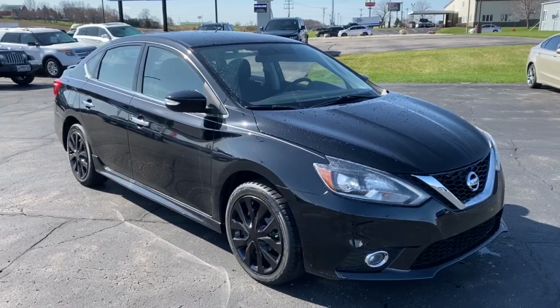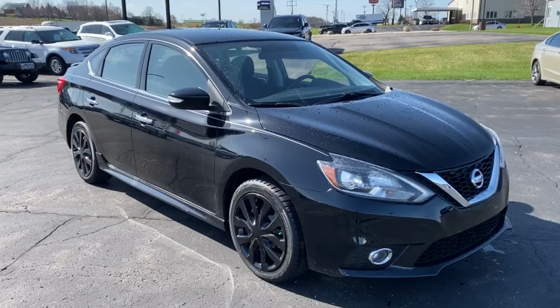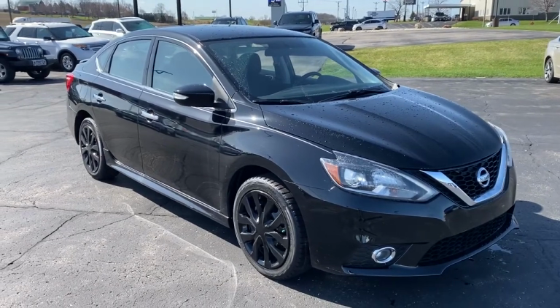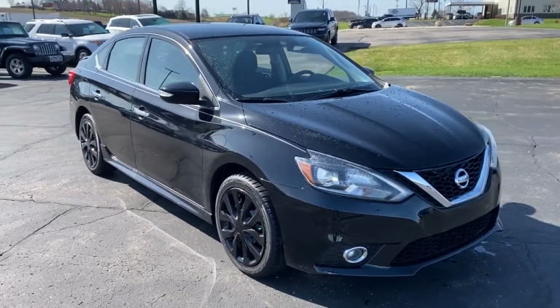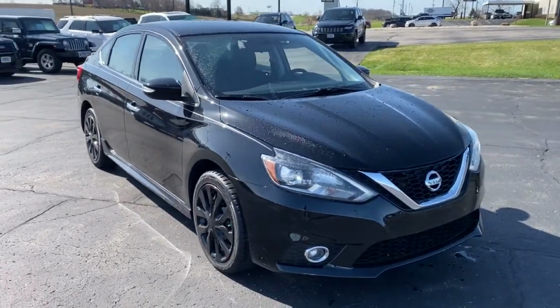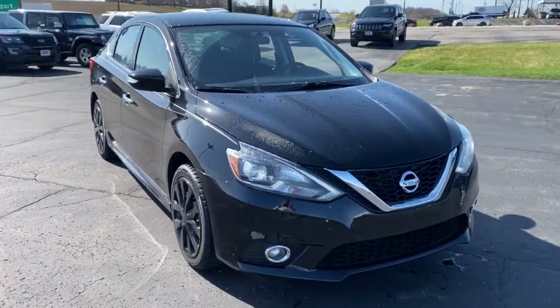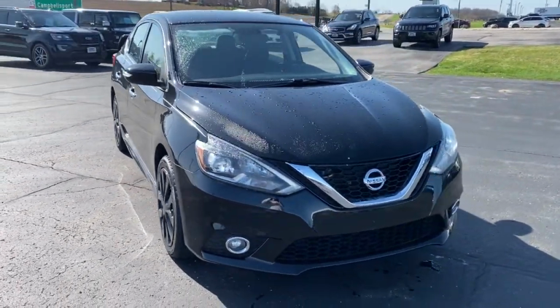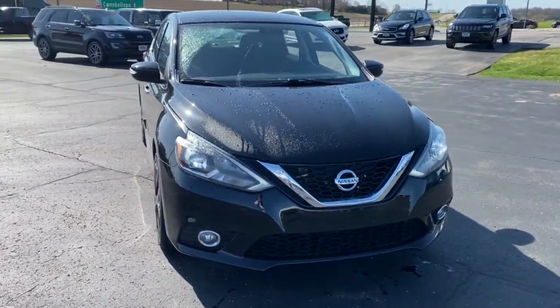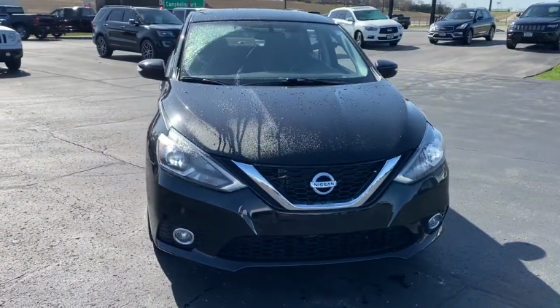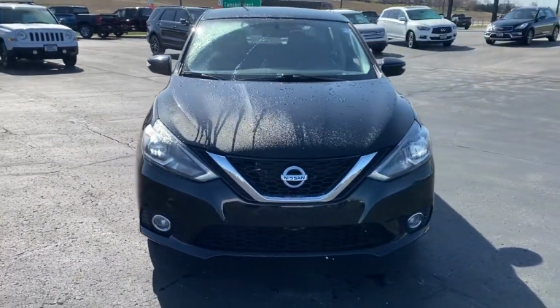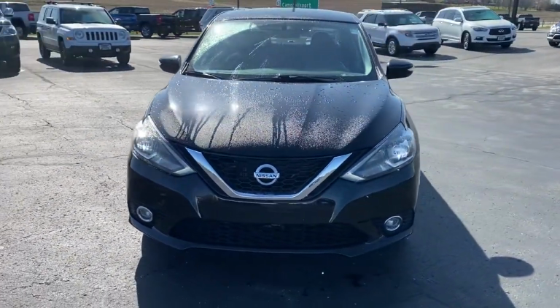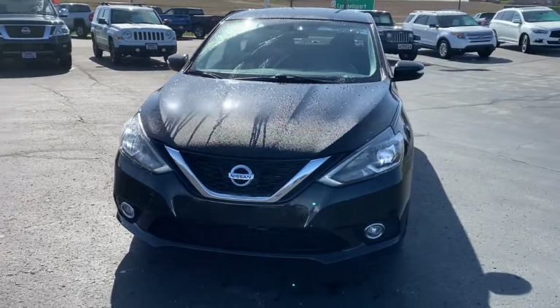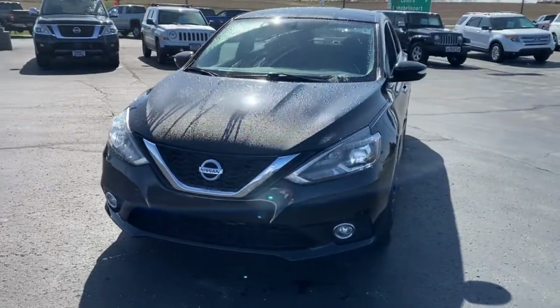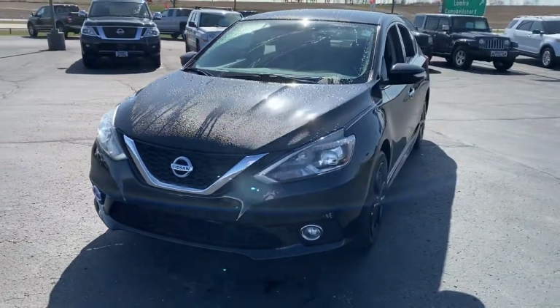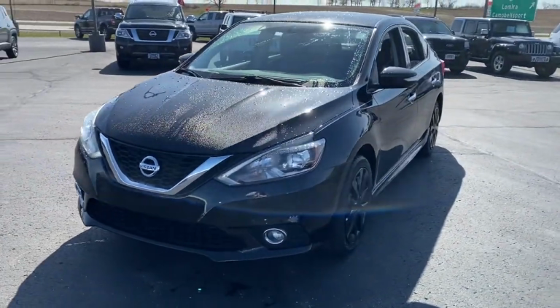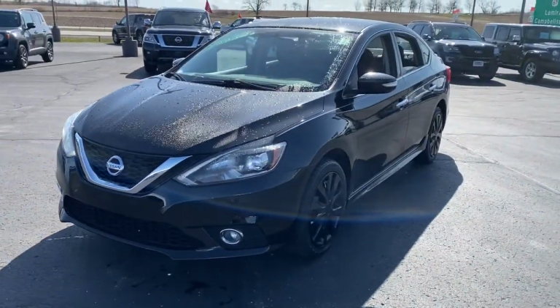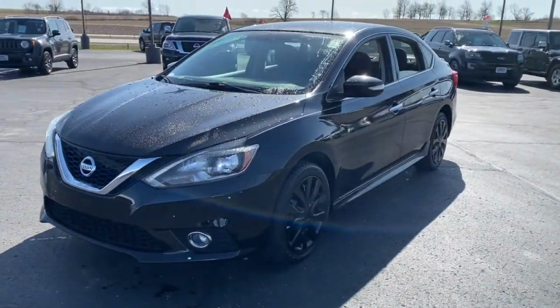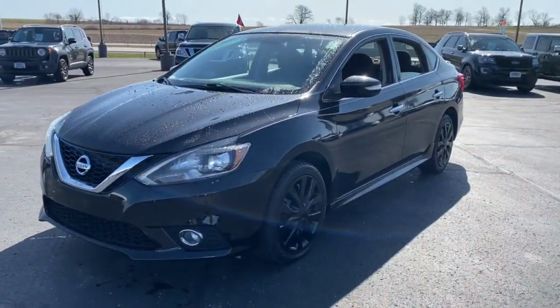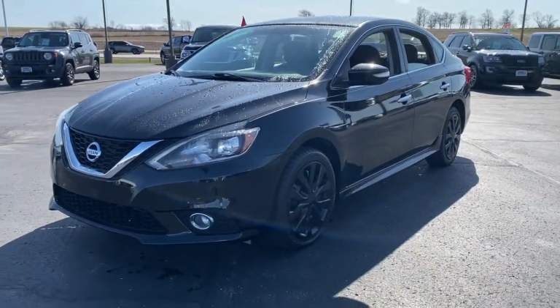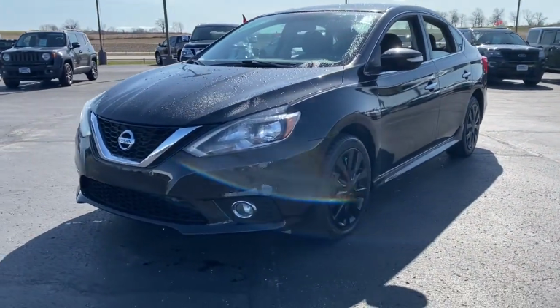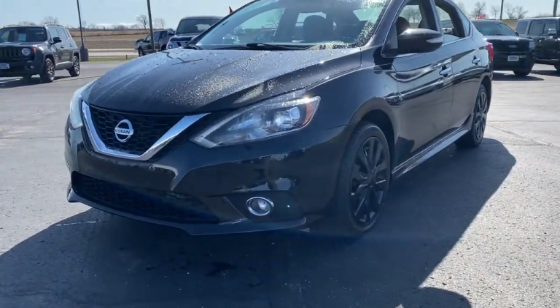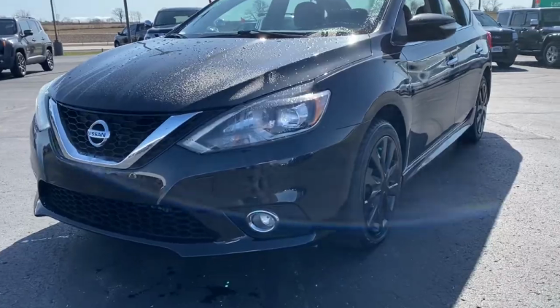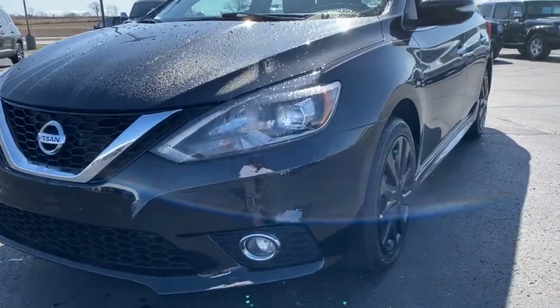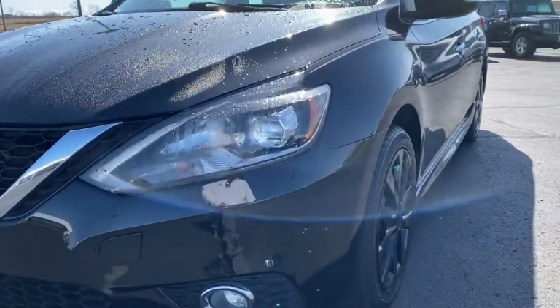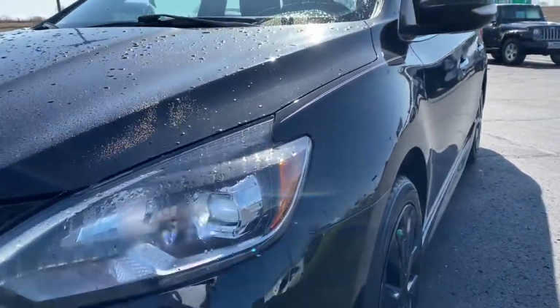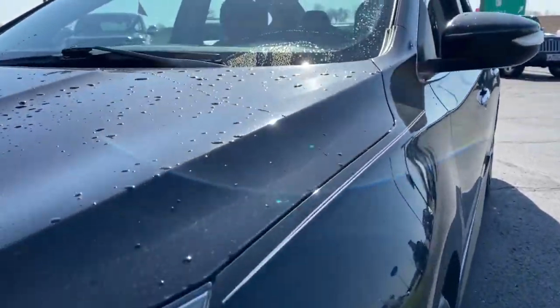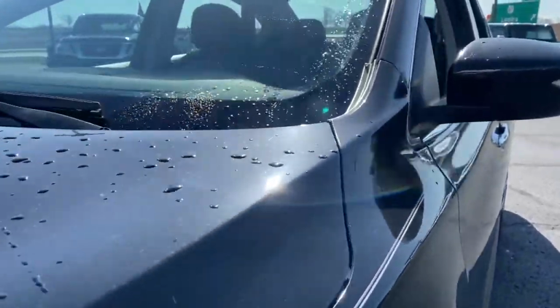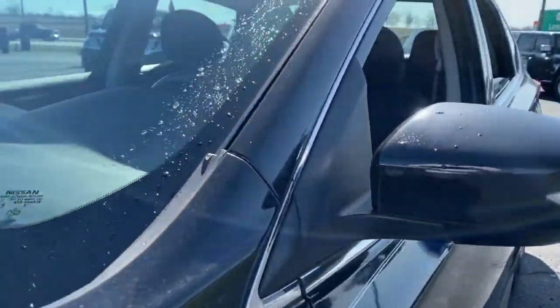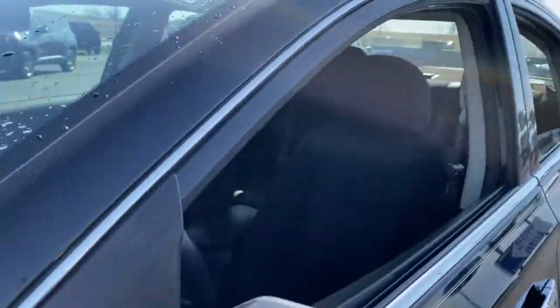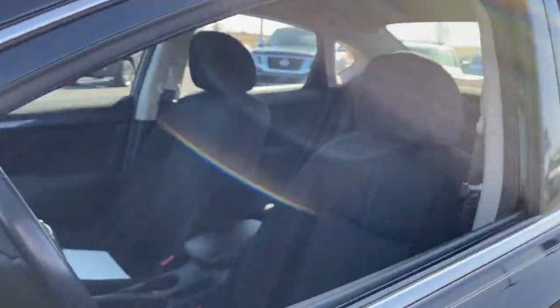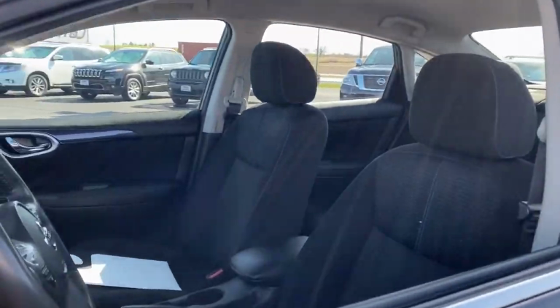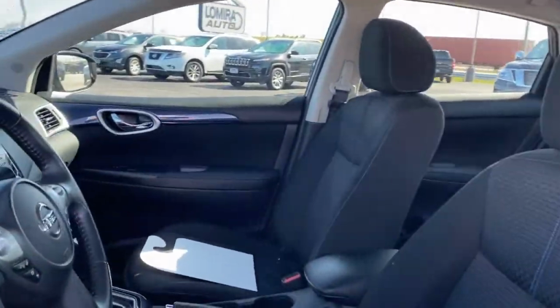You will love the features of this 2017 Nissan Sentra. With less than 35,000 miles on the odometer, this vehicle provides excellent value. Comfort, convenience, safety and fun are all yours in the sleek and spirited Sentra.